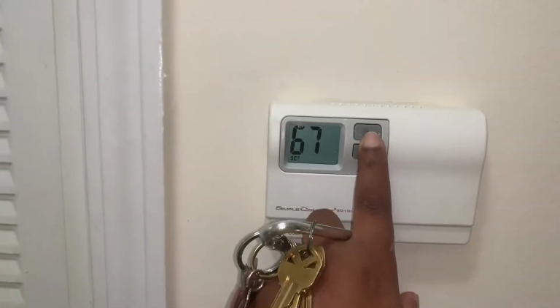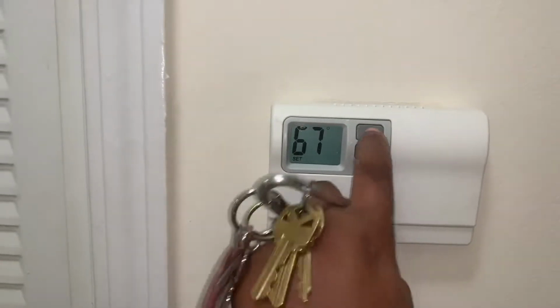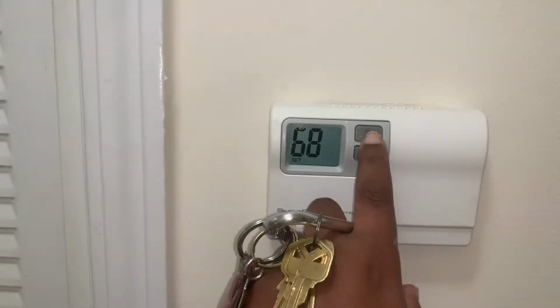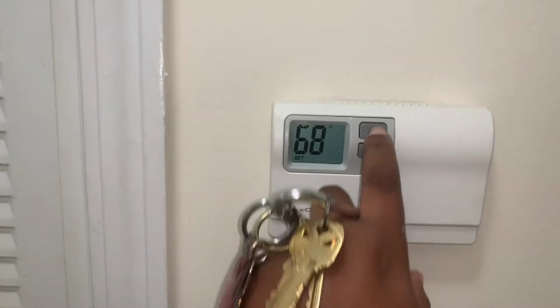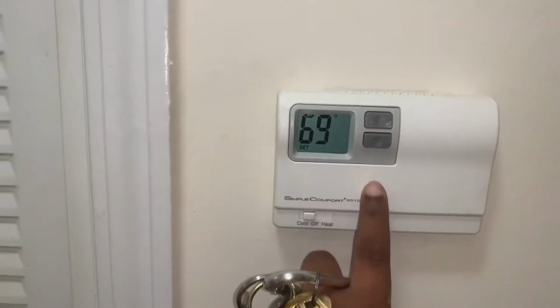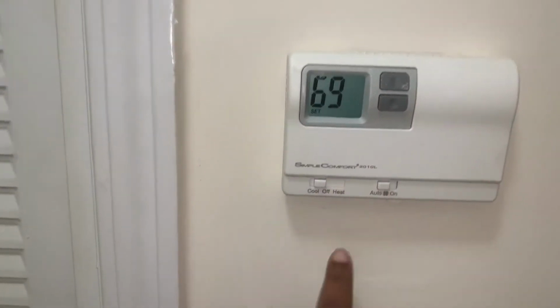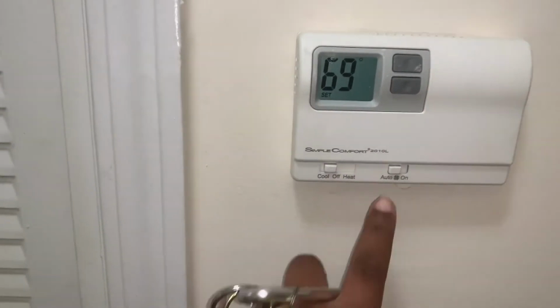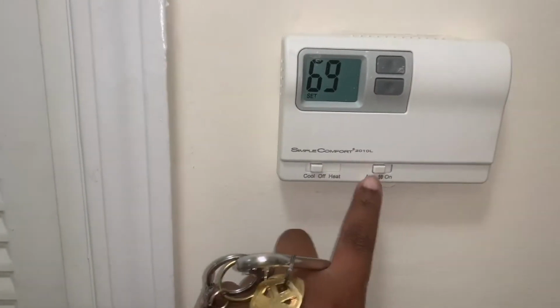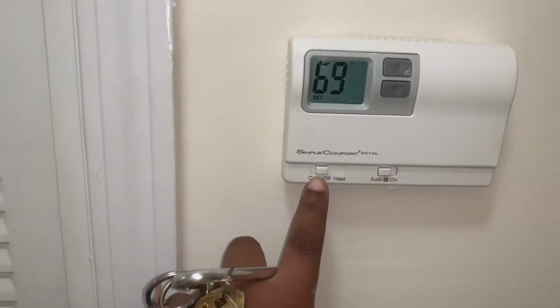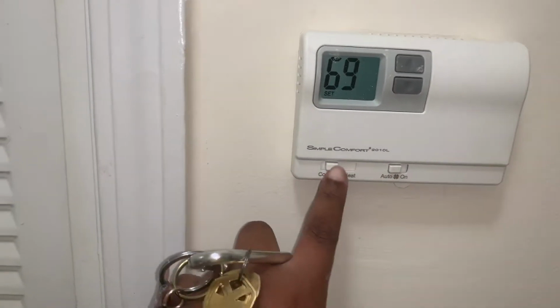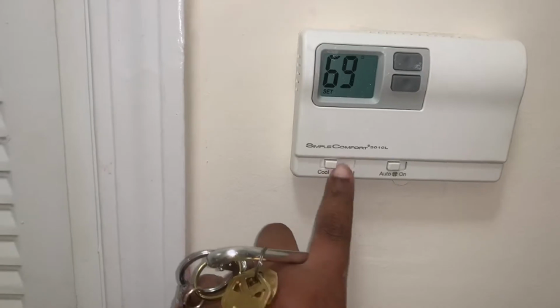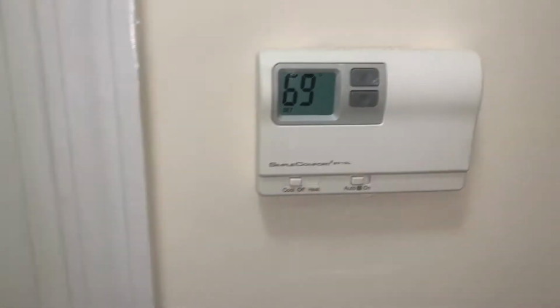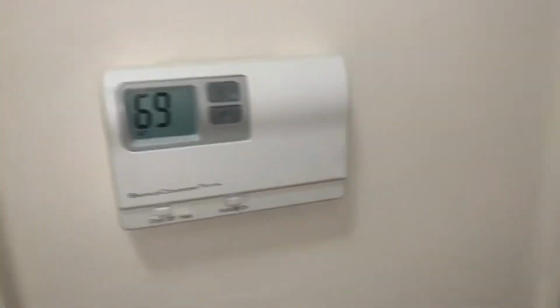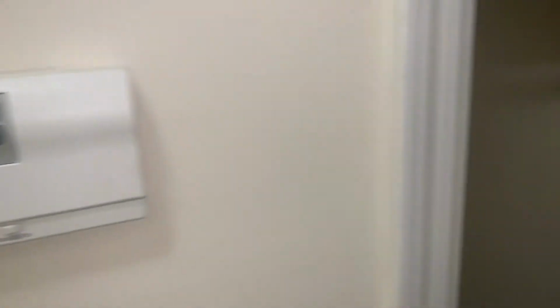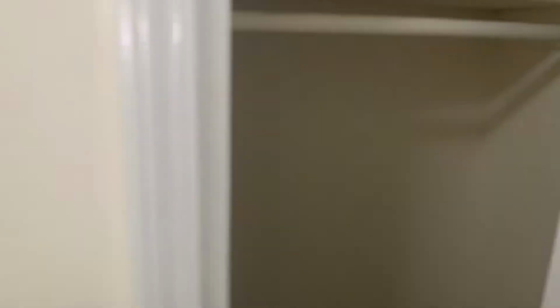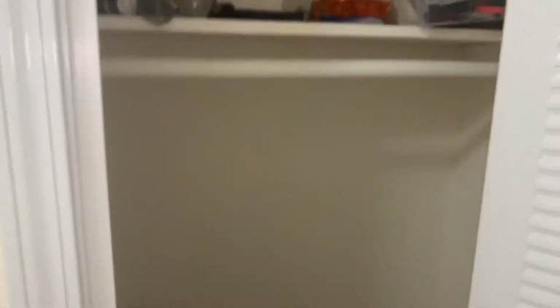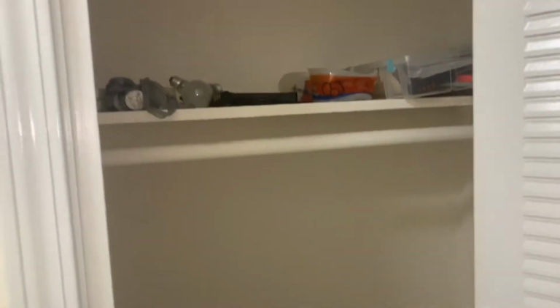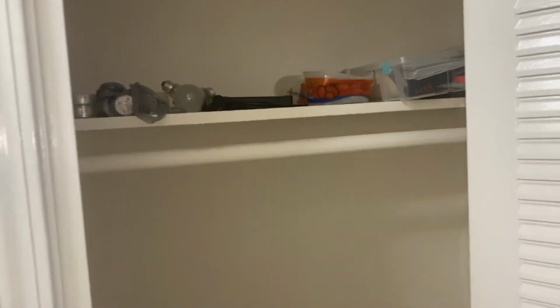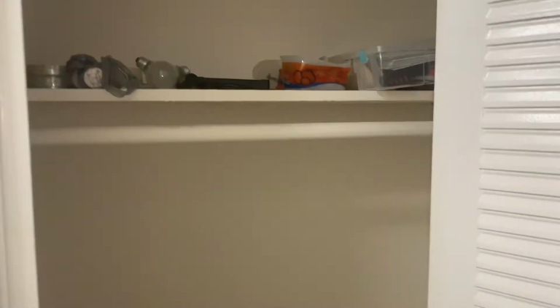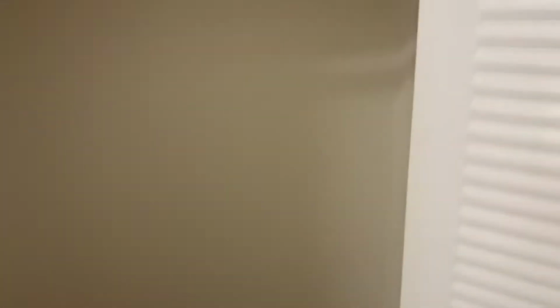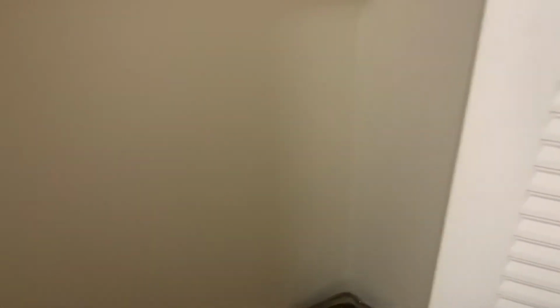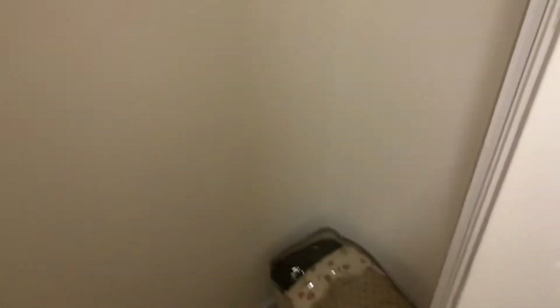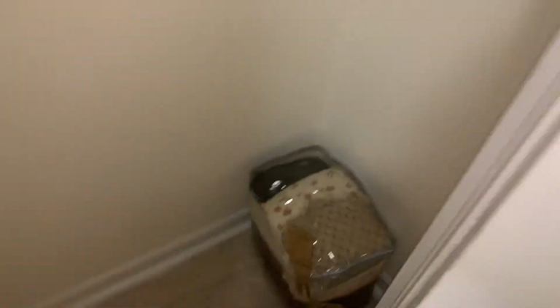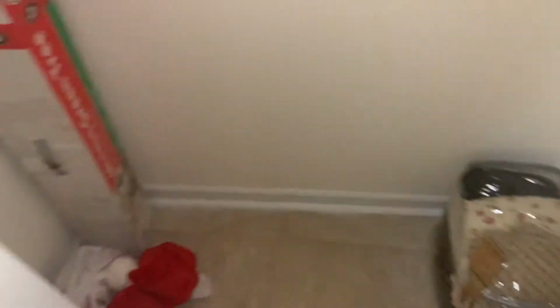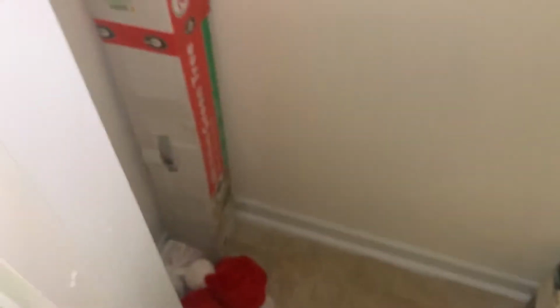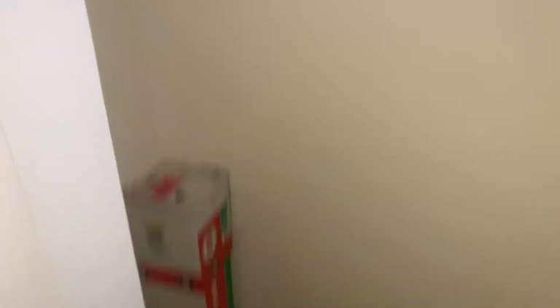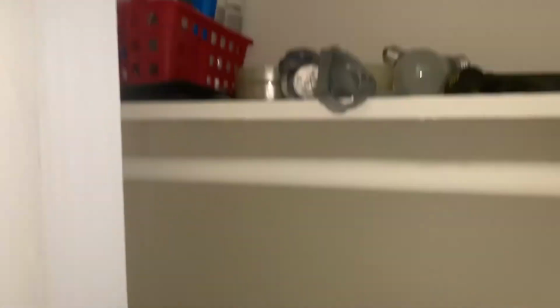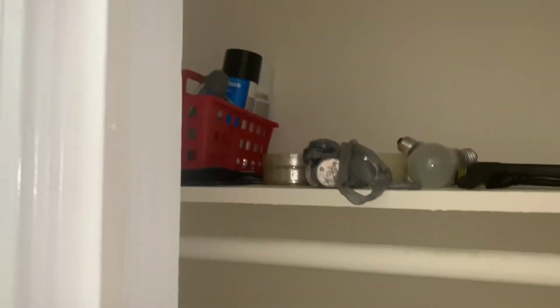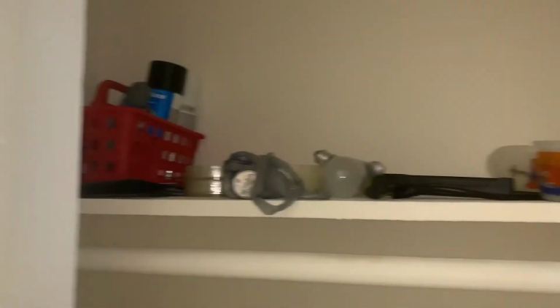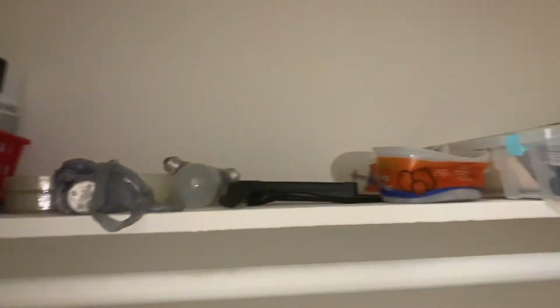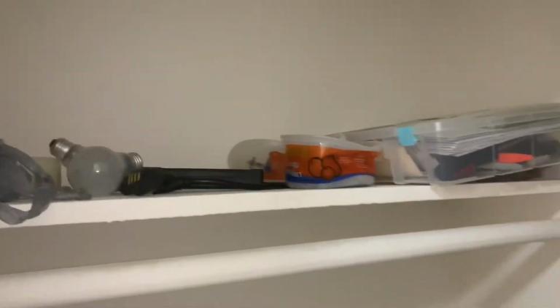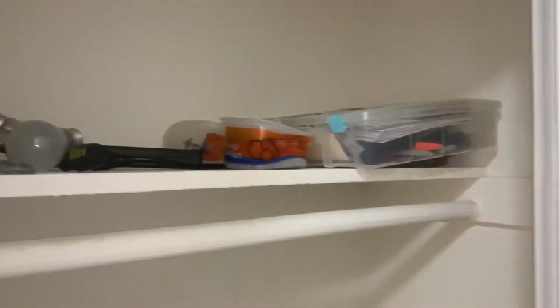Put this on 69. Got it on auto cool — yep, cool. And here's another hall closet for other stuff, but that's what I have in here so far.